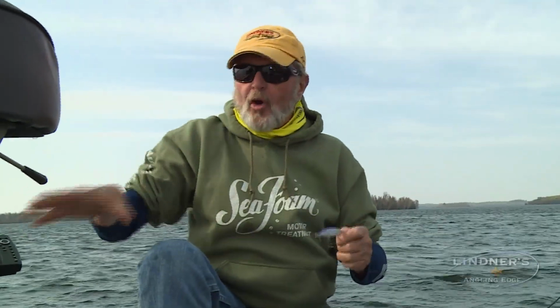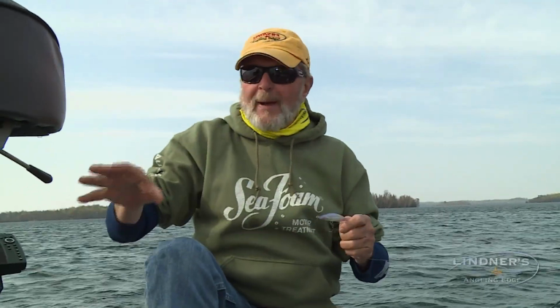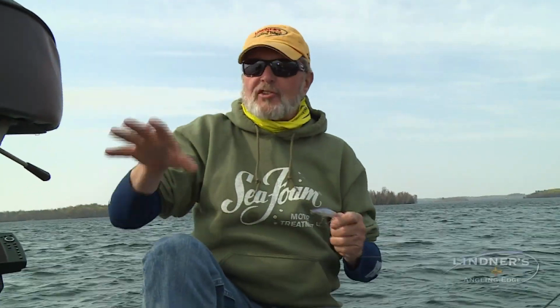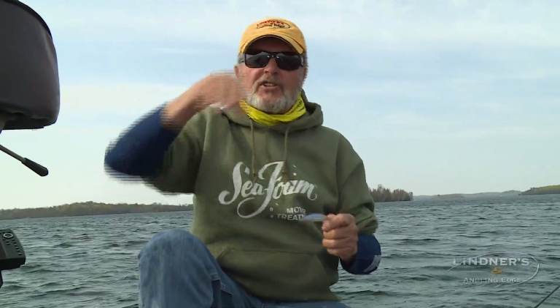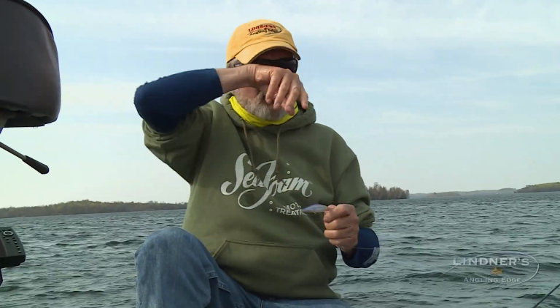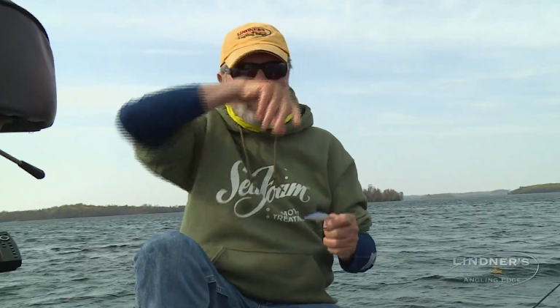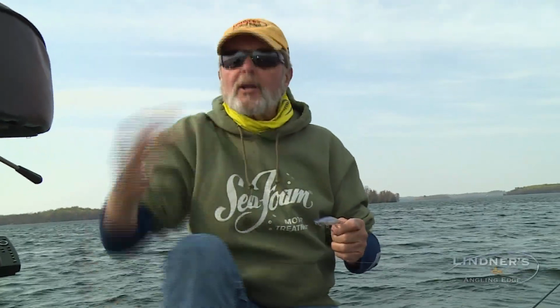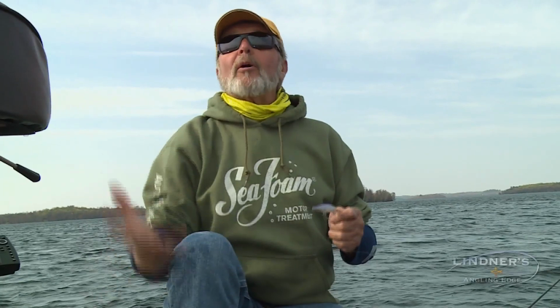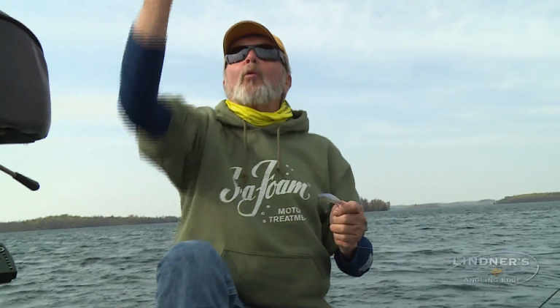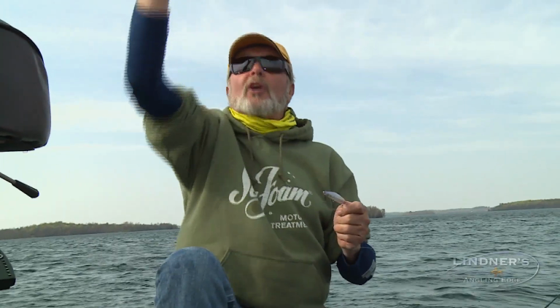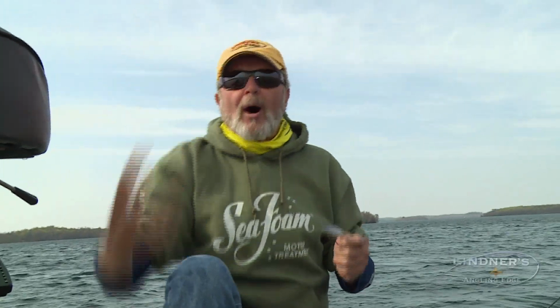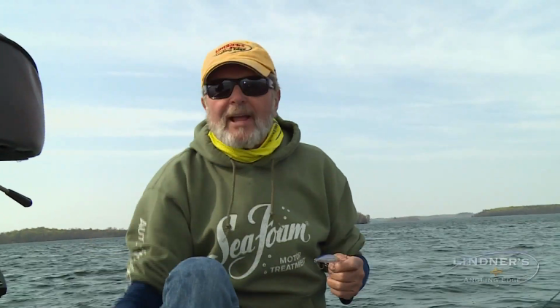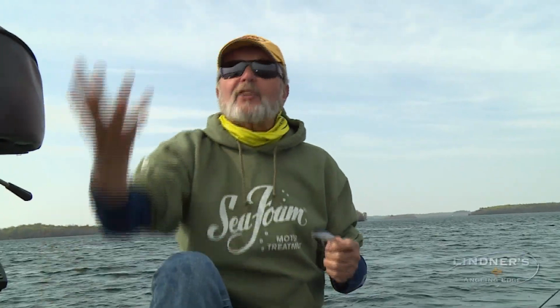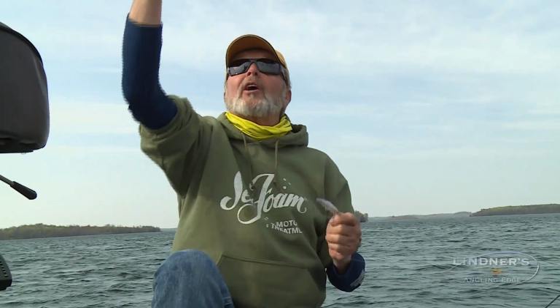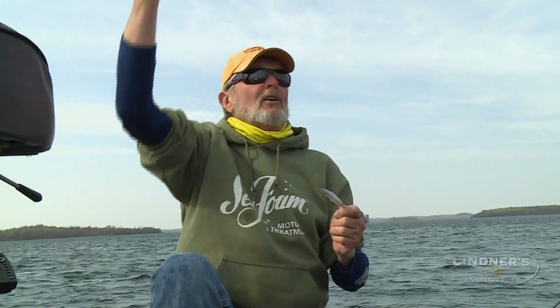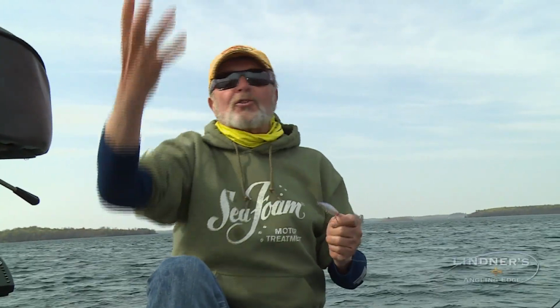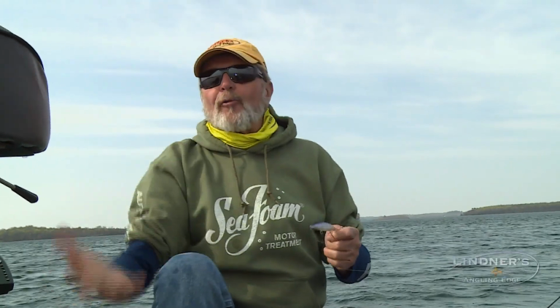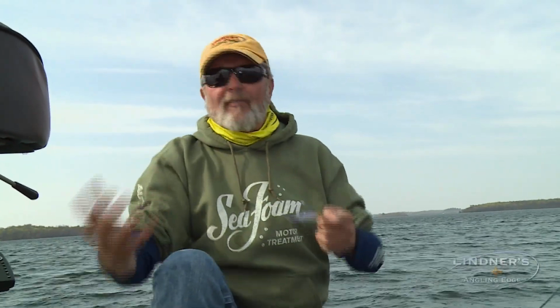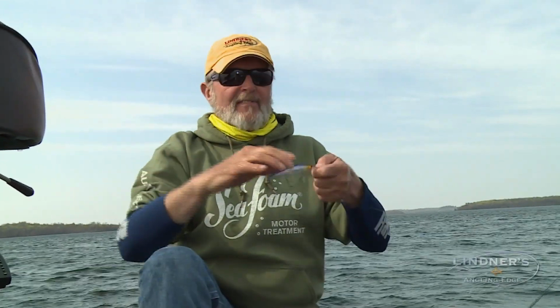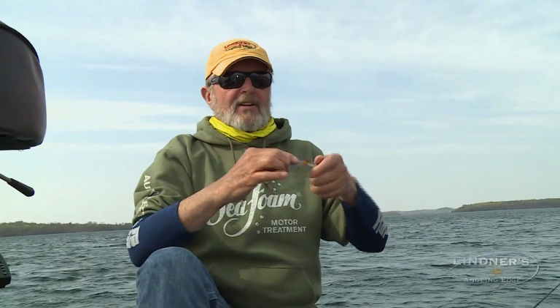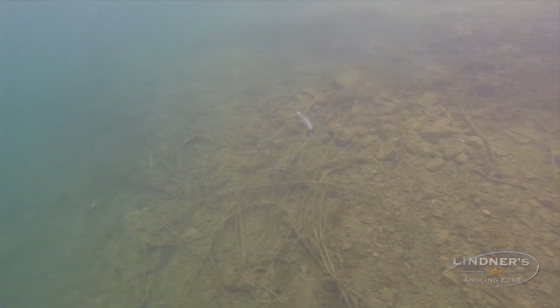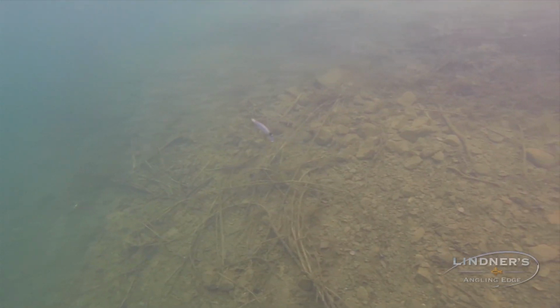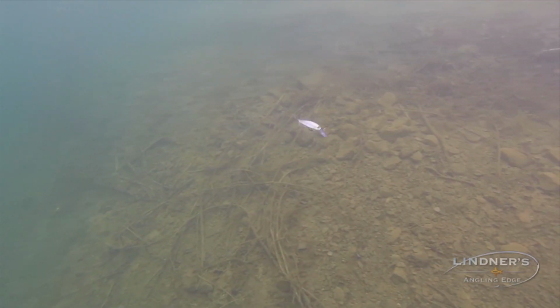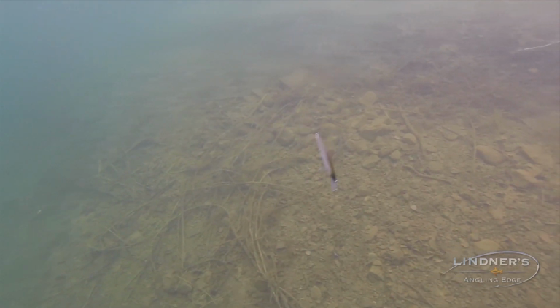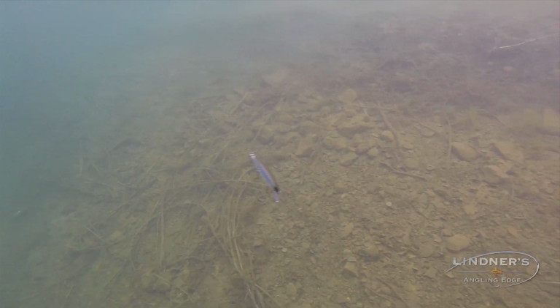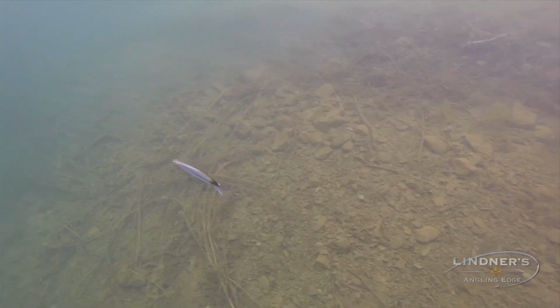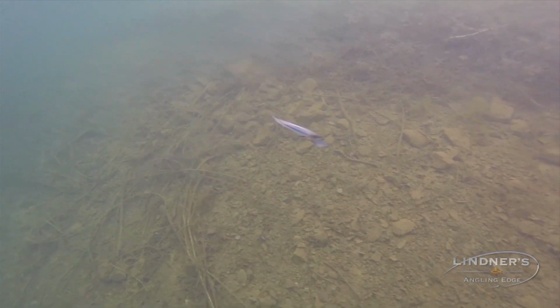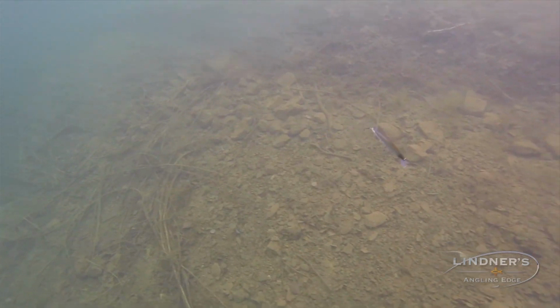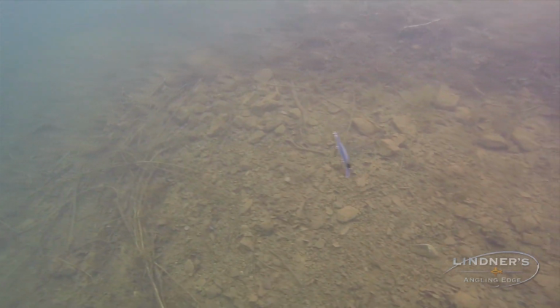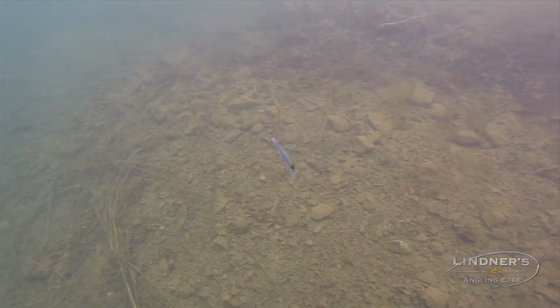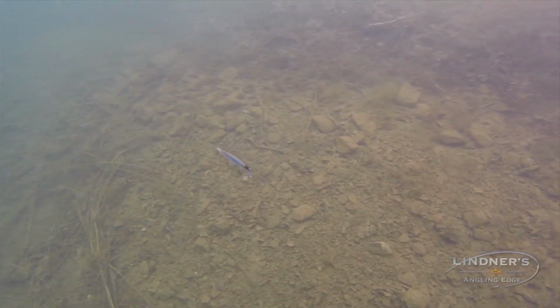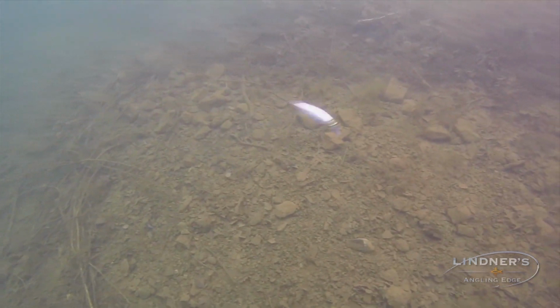Those baits — the fish are seeing it — but they won't come up that extra three, four, or five feet. This bait is sinking down. It's getting right to them. It's right in the zone.